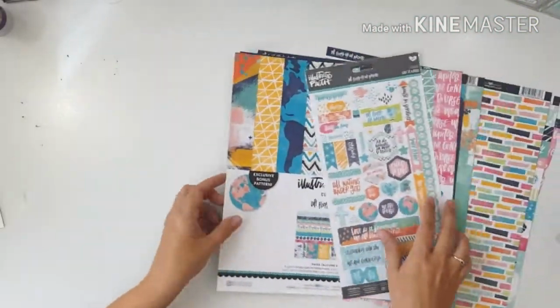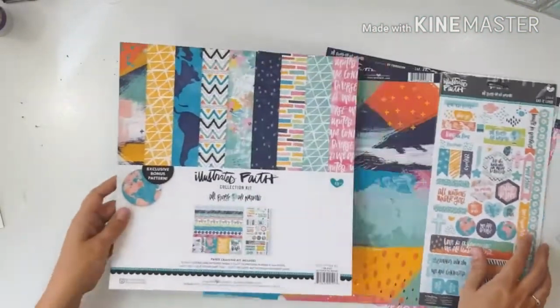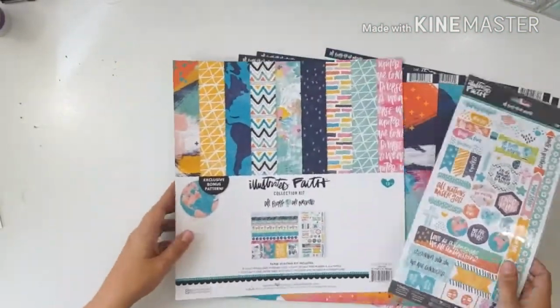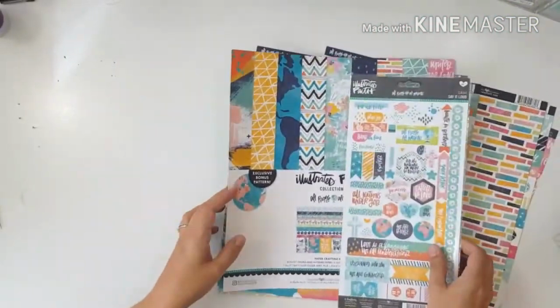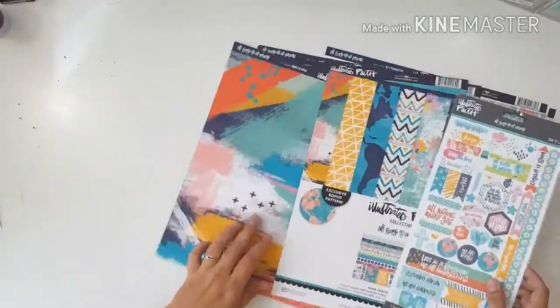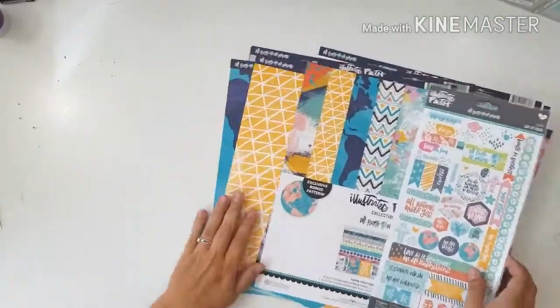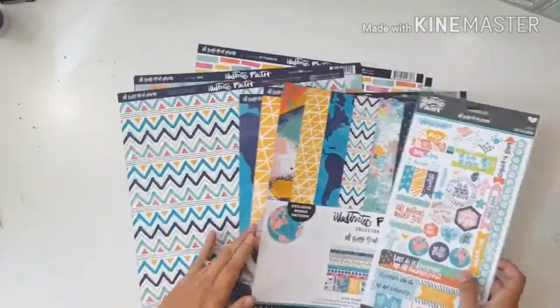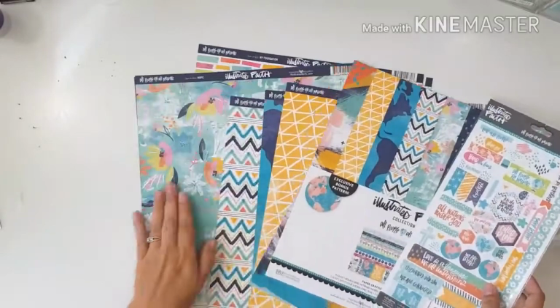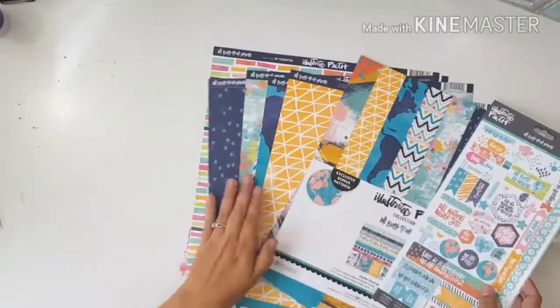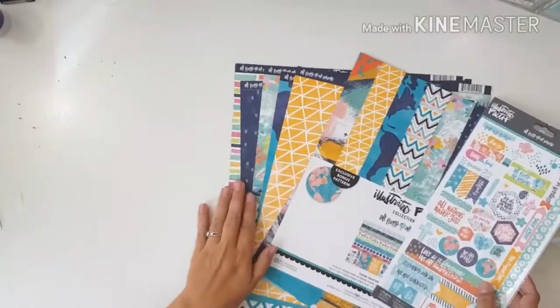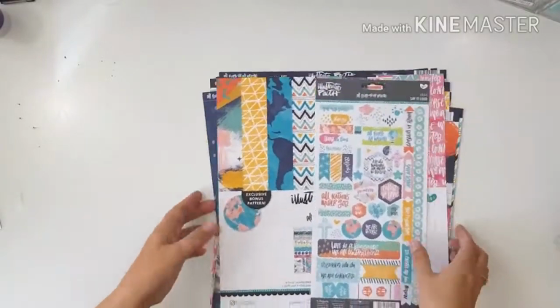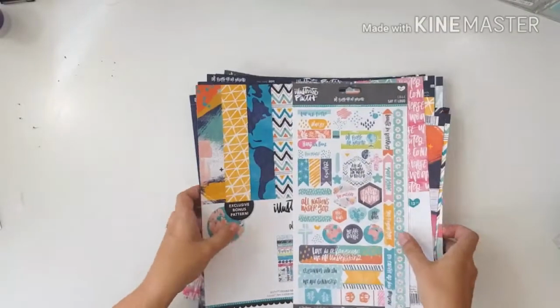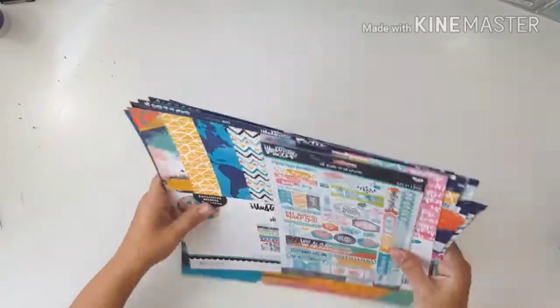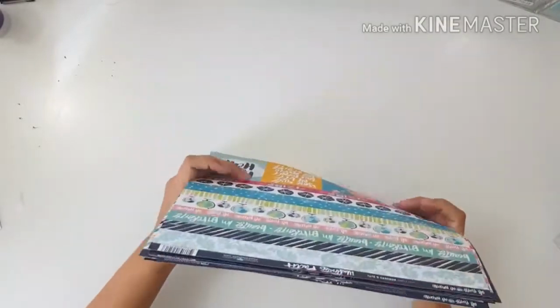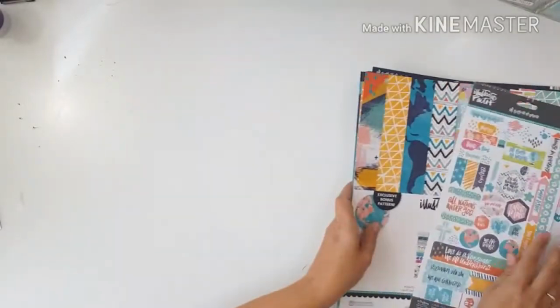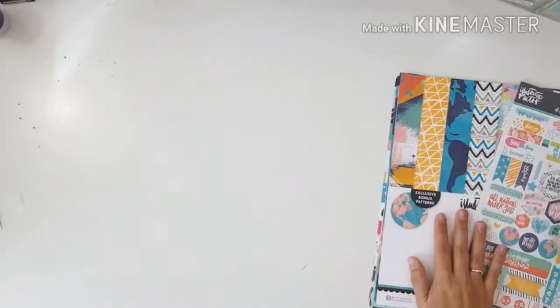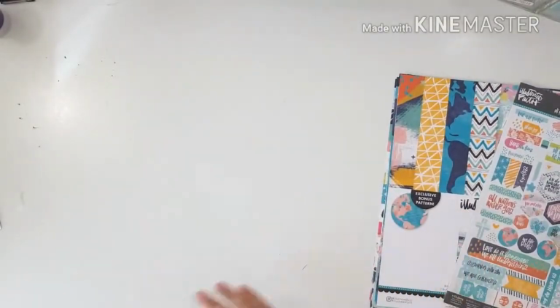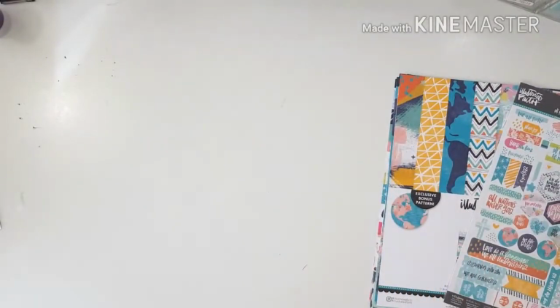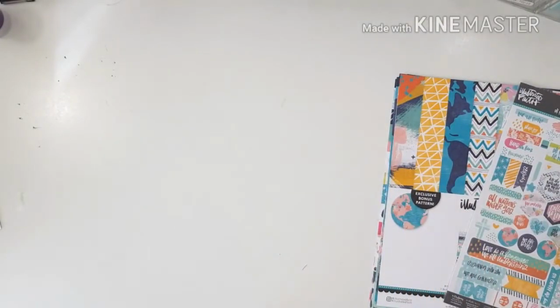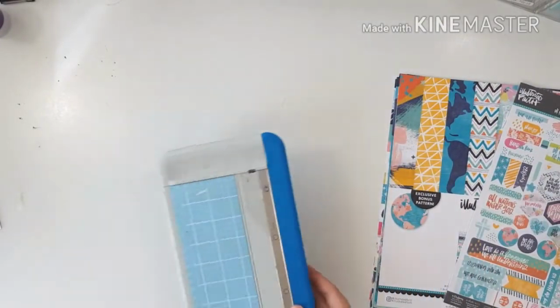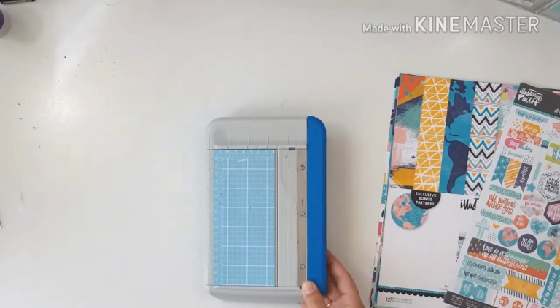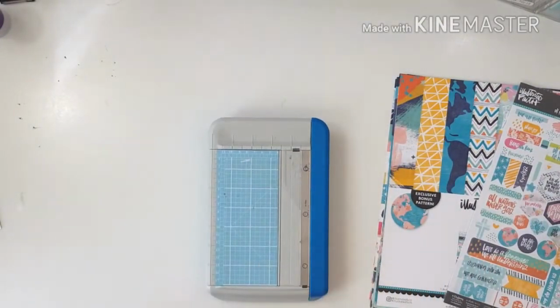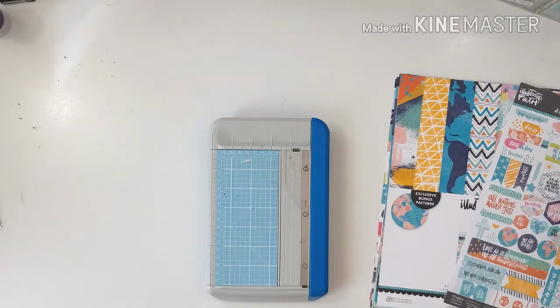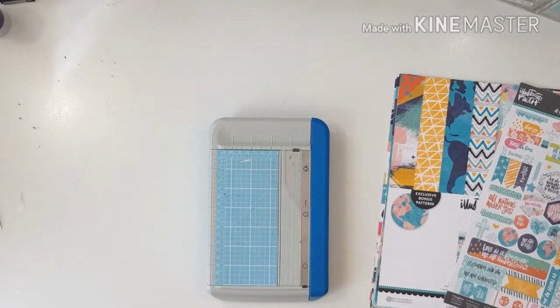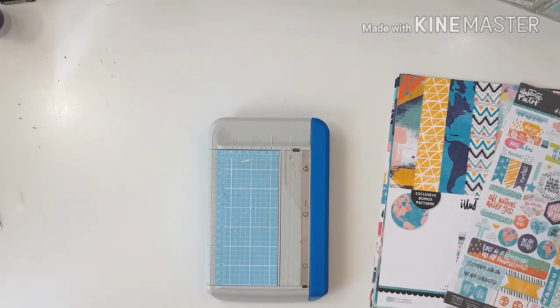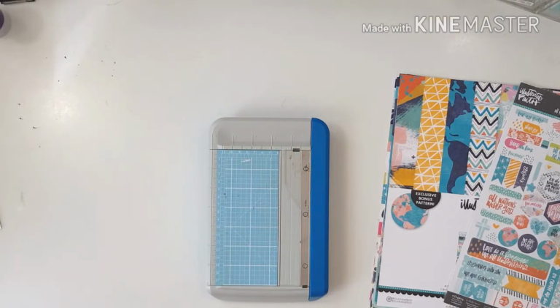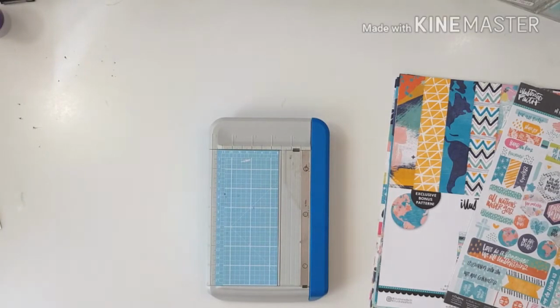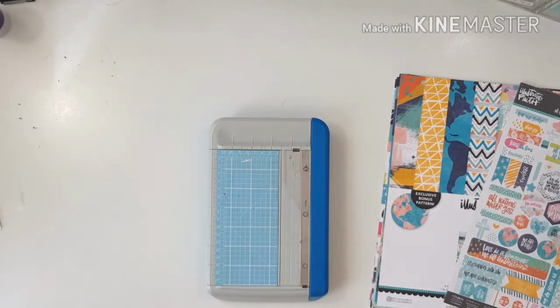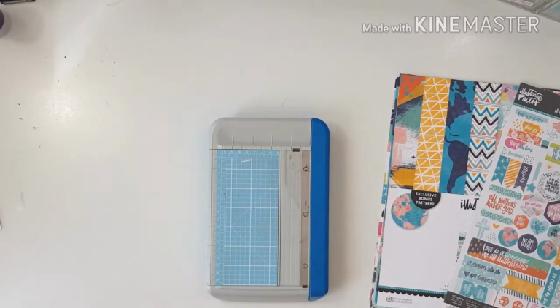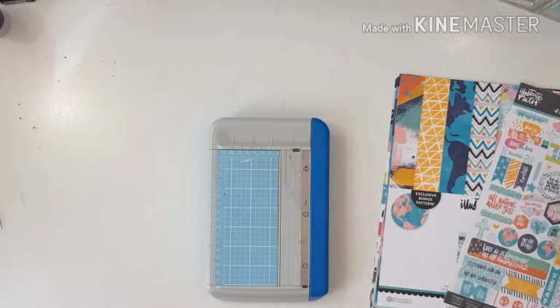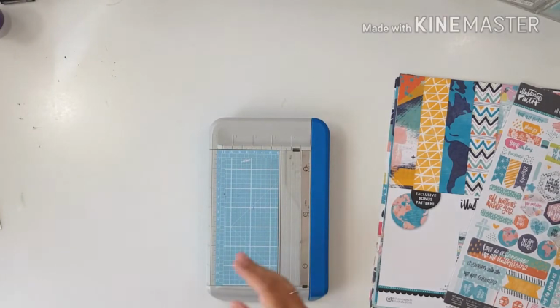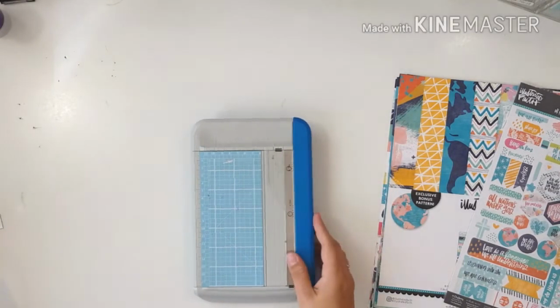Hello everyone and welcome to my channel. This is Lesley. Today I'm sharing a layout I made for the Paper Issues design team, and the challenge is called 'Put It at an Angle.'